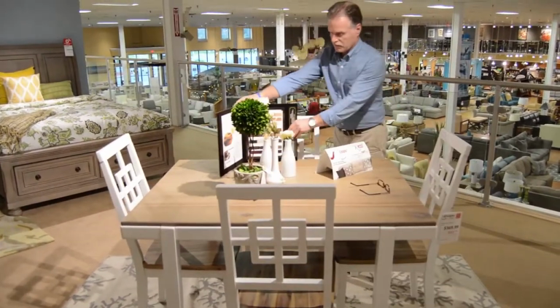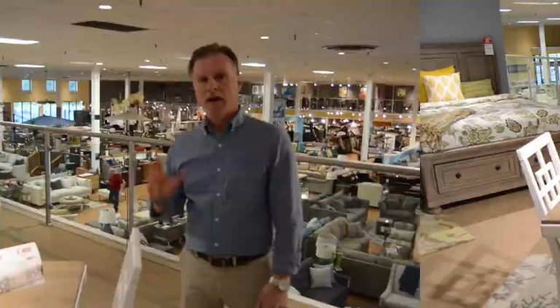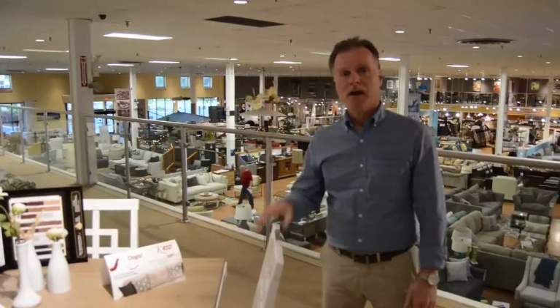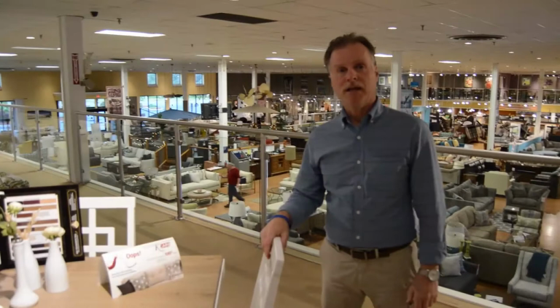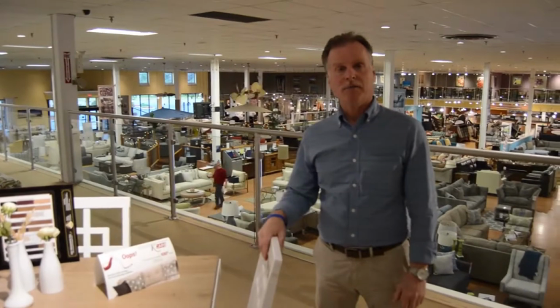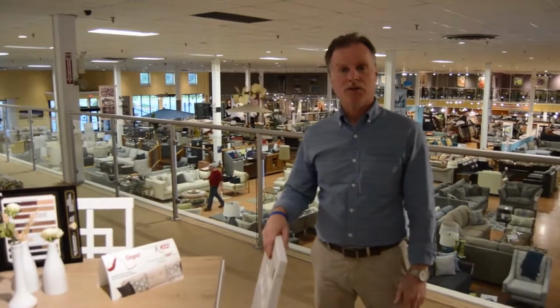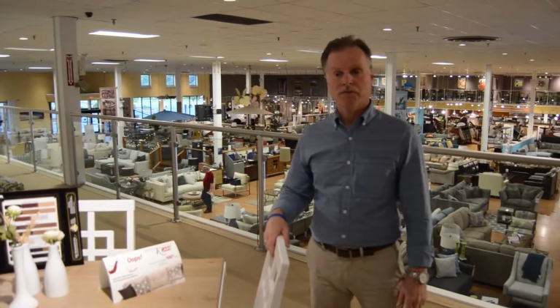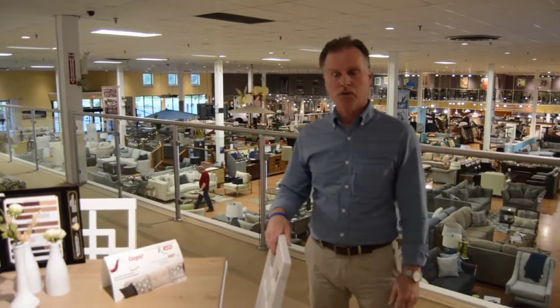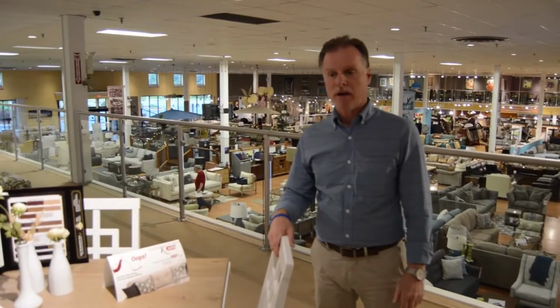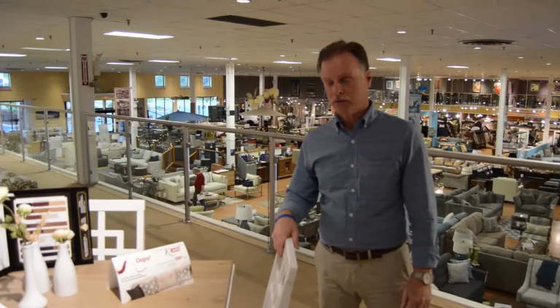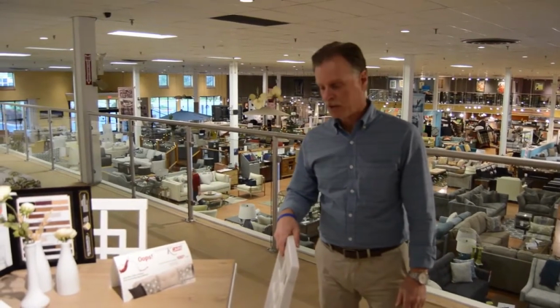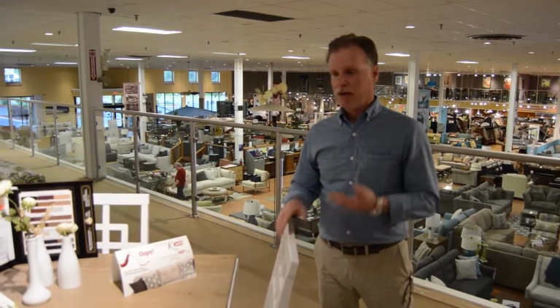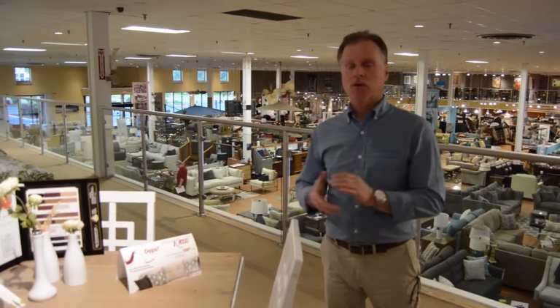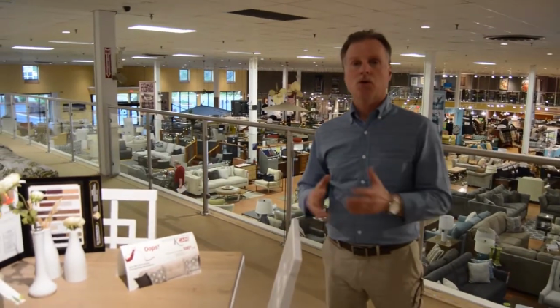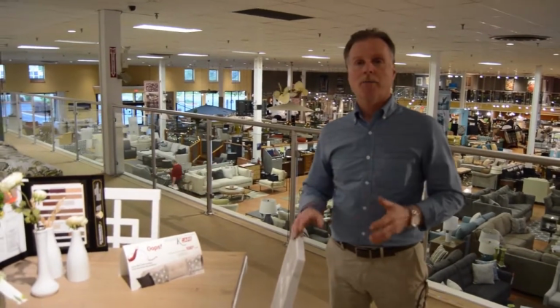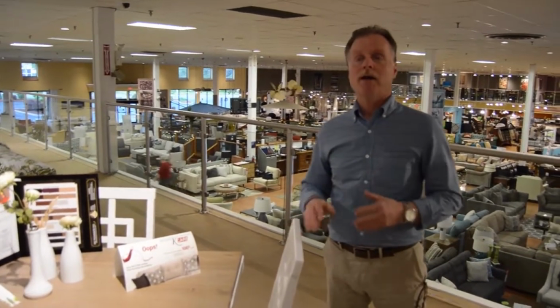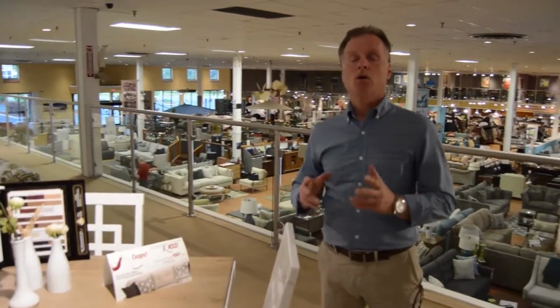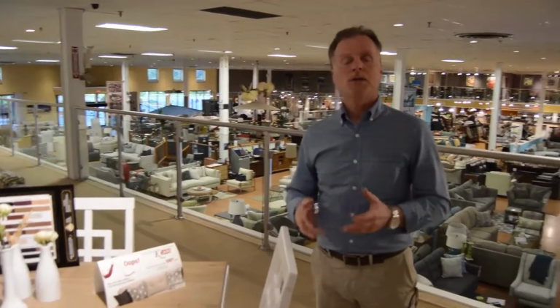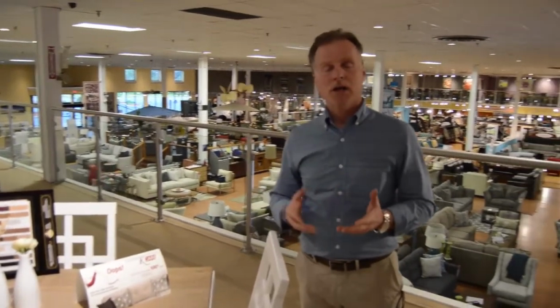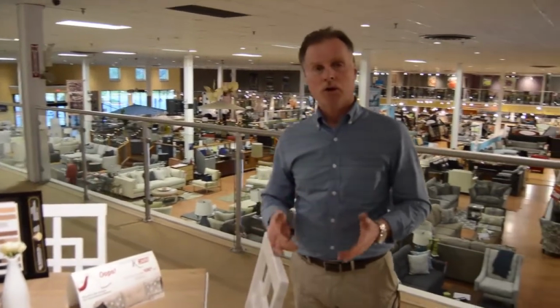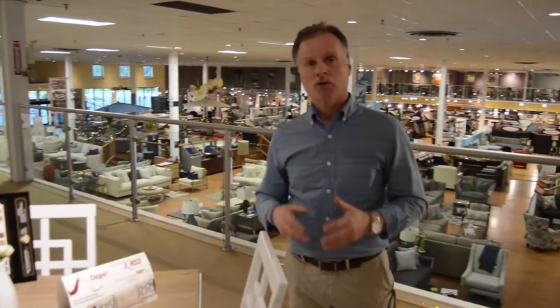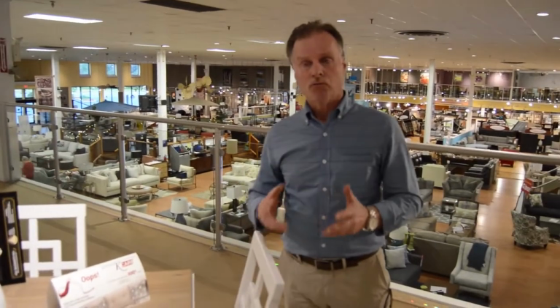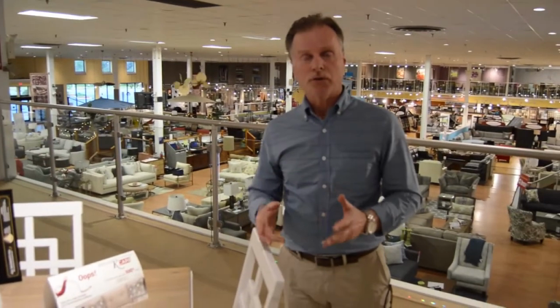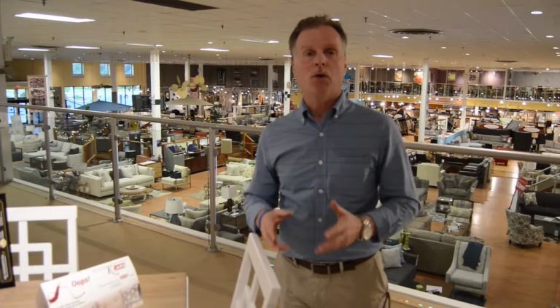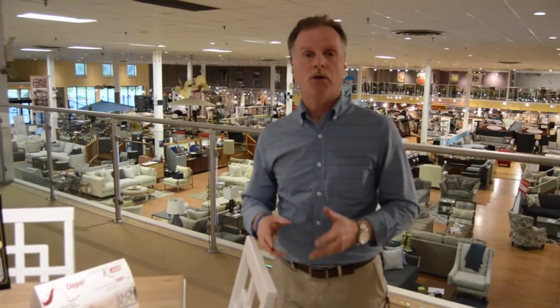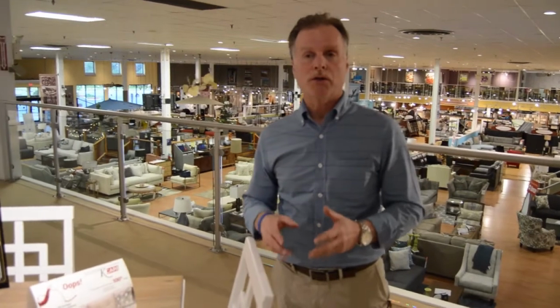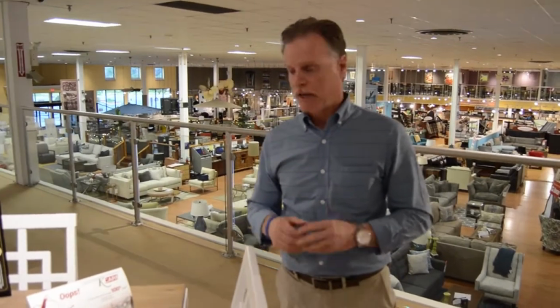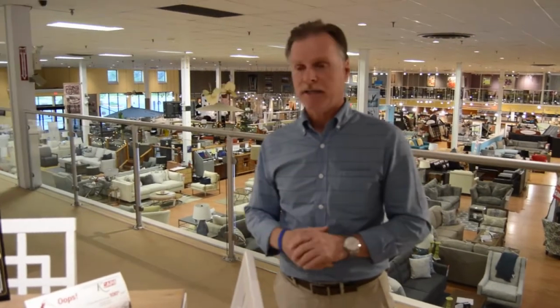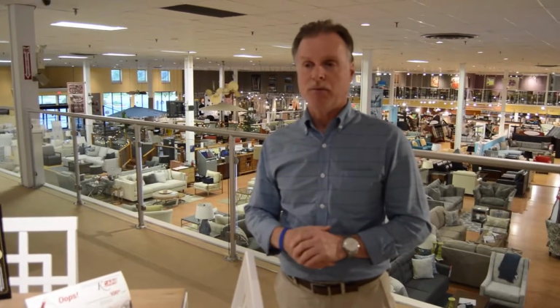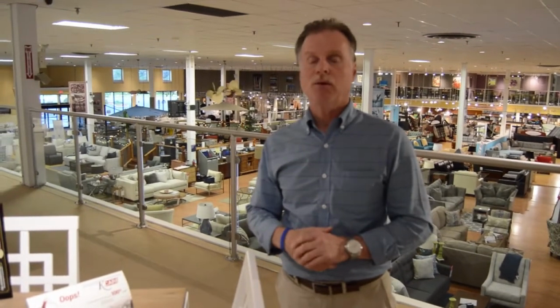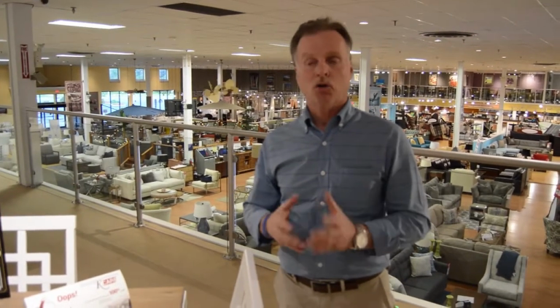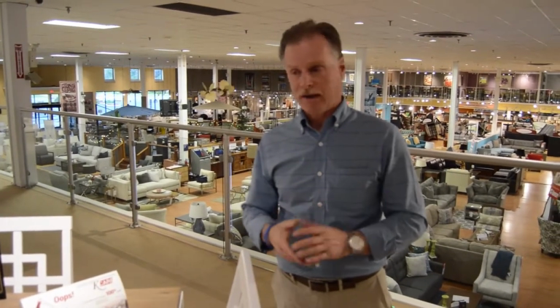Hi, I'm Dan from Kensington Furniture and Mattress. Today we're just going to talk about what size rugs should really go underneath a dining table correctly.